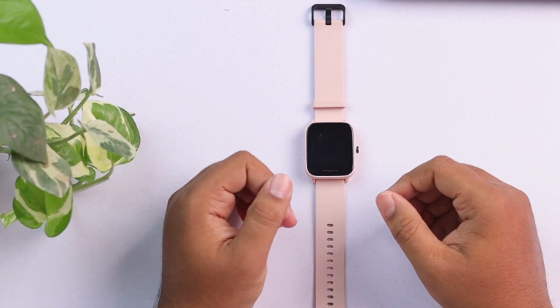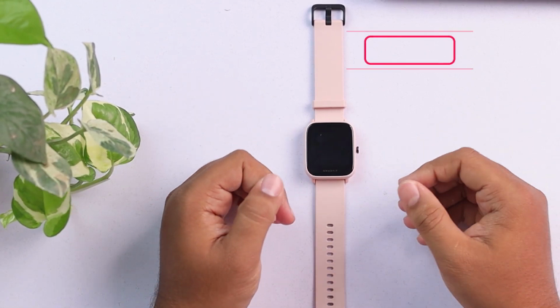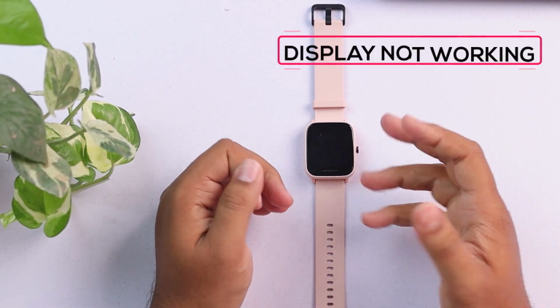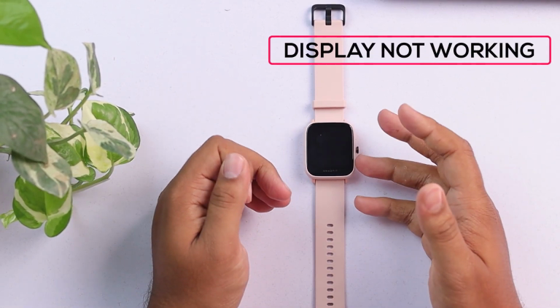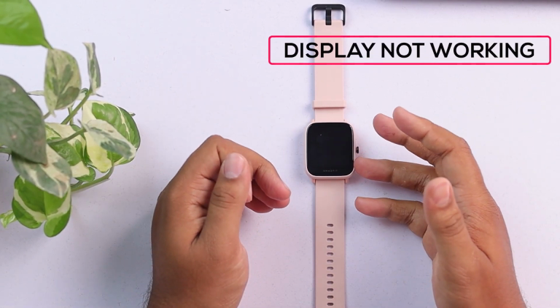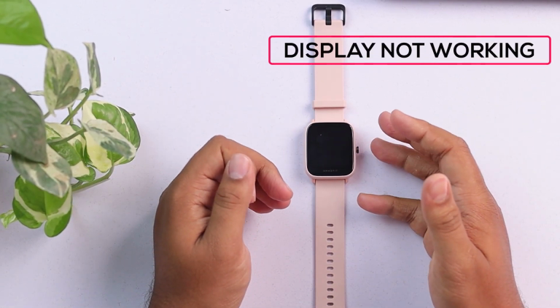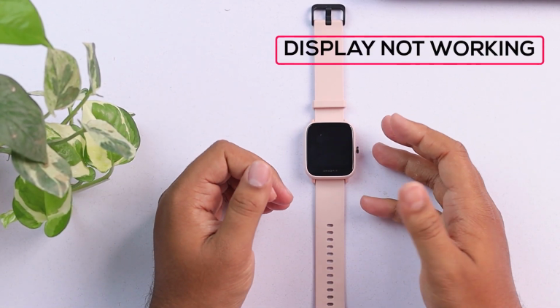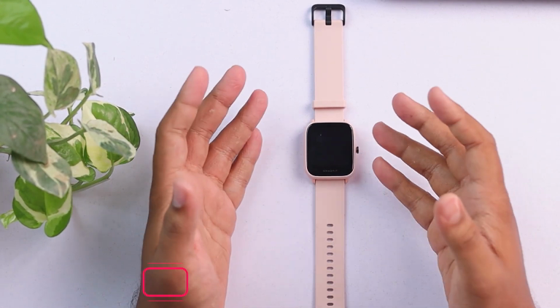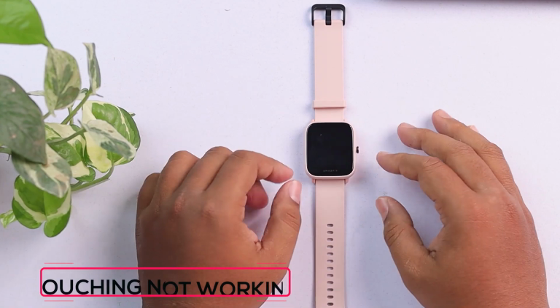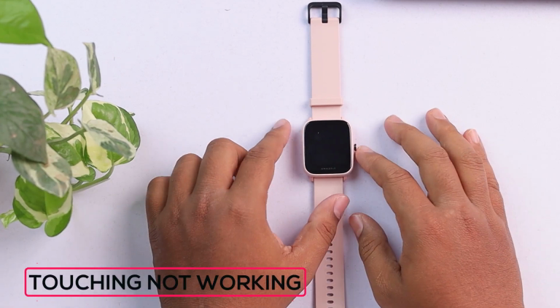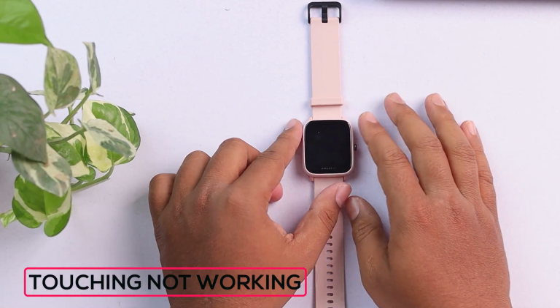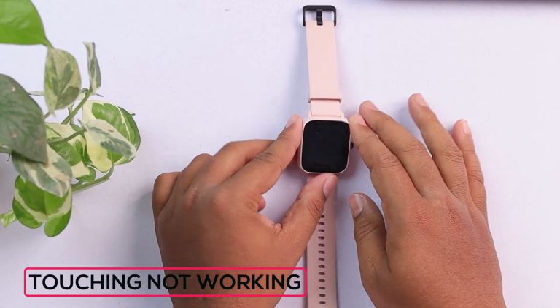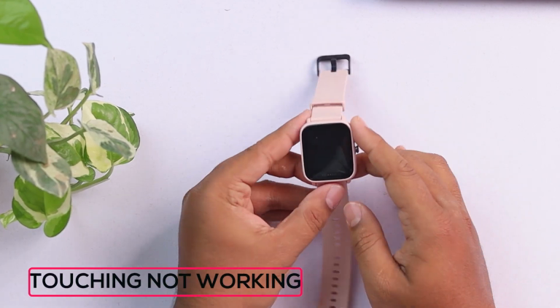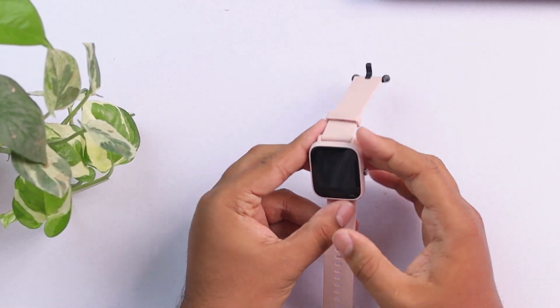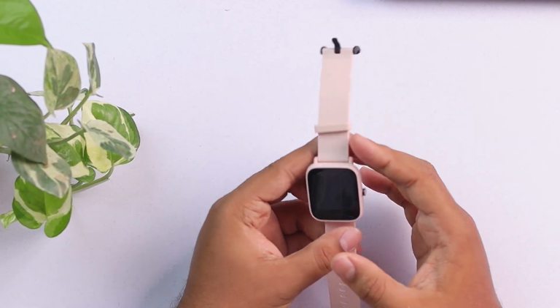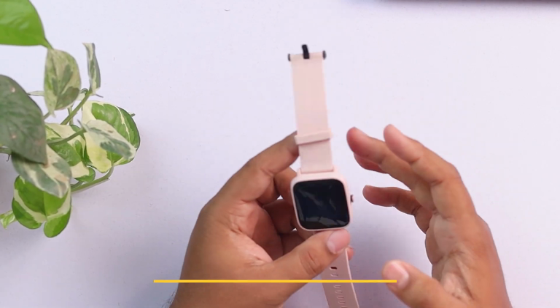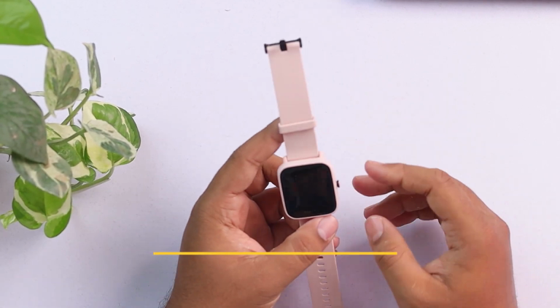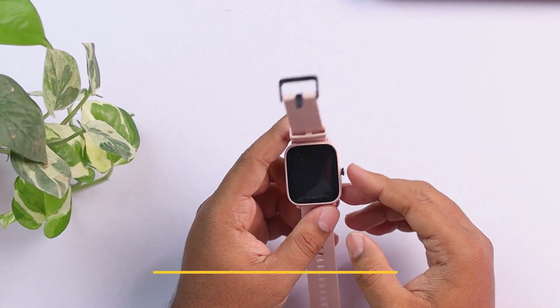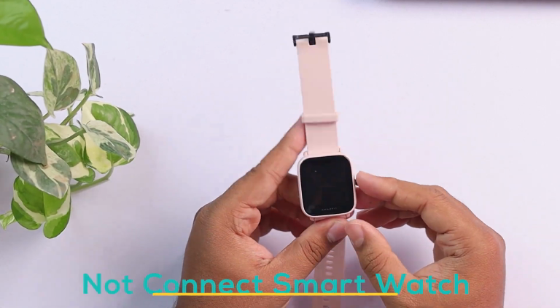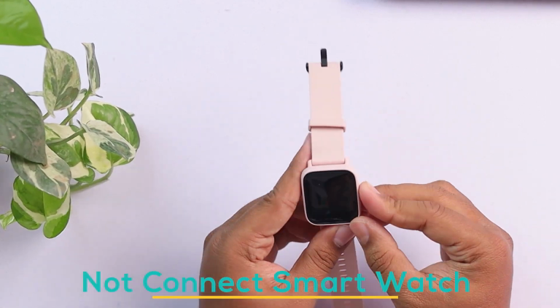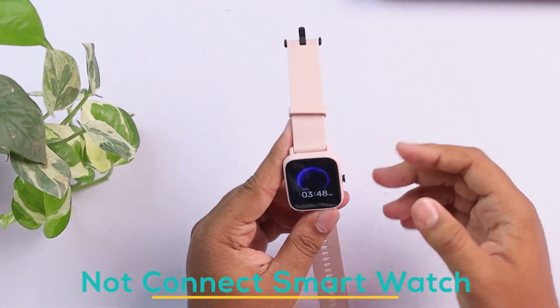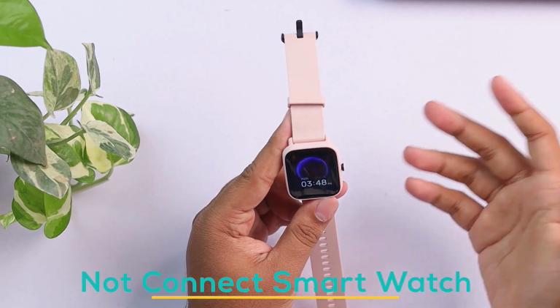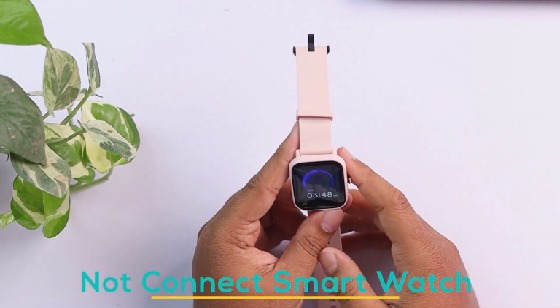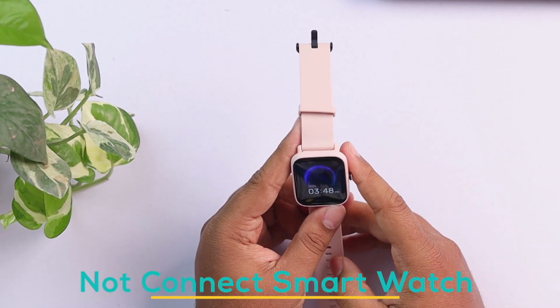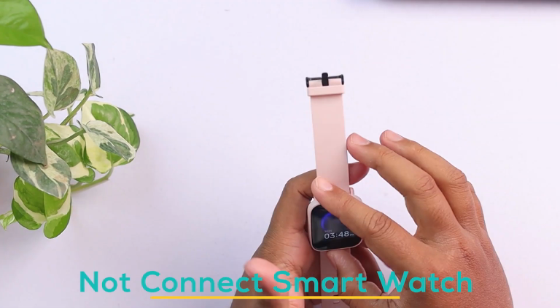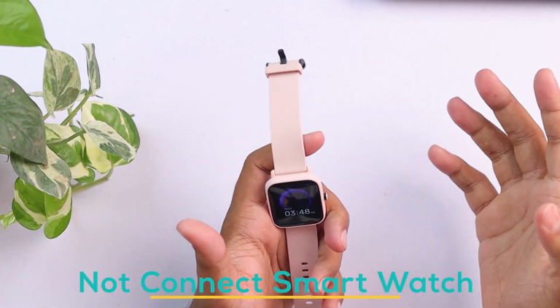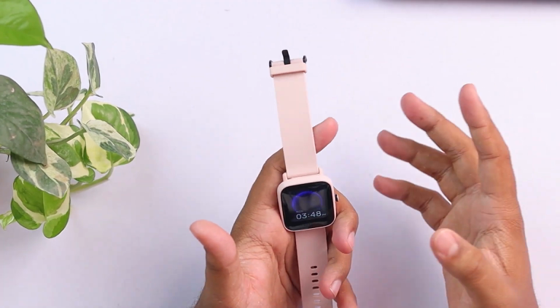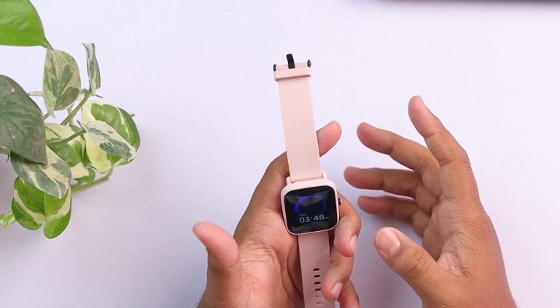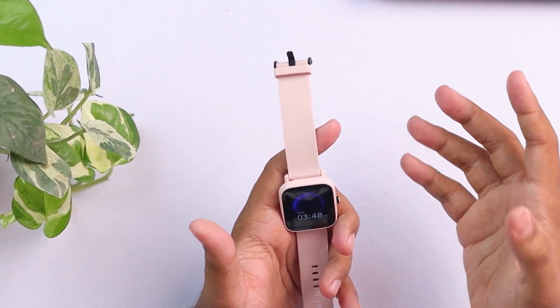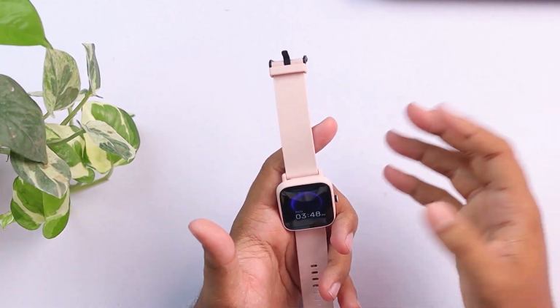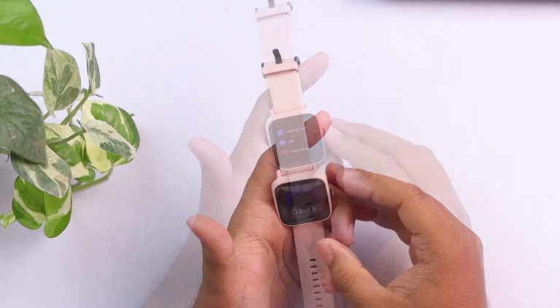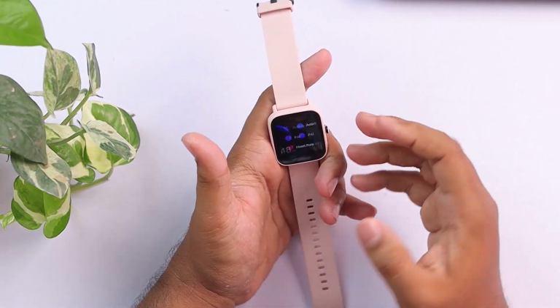Like your display is not working, your touch is not working, maybe it's not tracking your fitness data, or maybe it's not connecting to your smartphone. In these cases, what will you do?